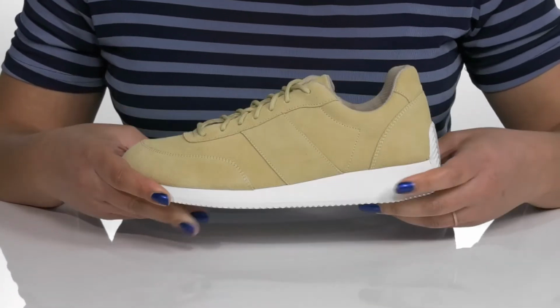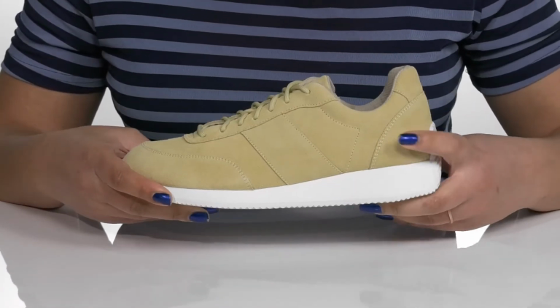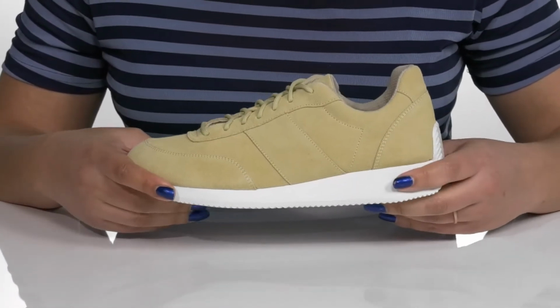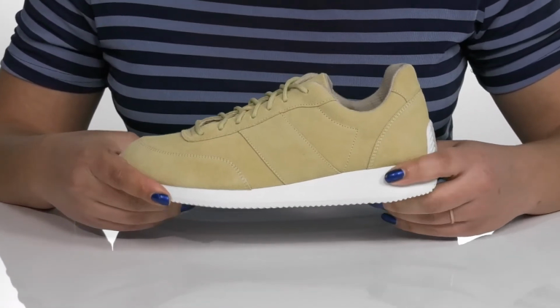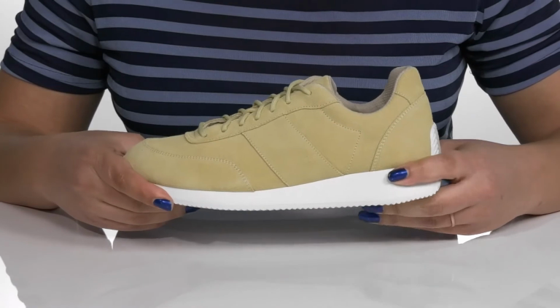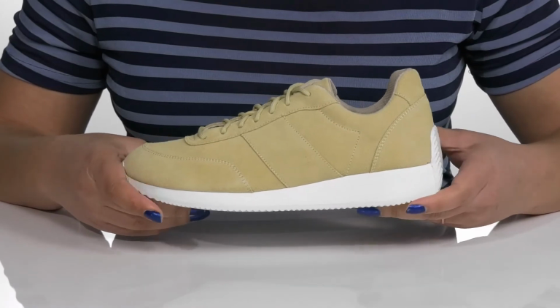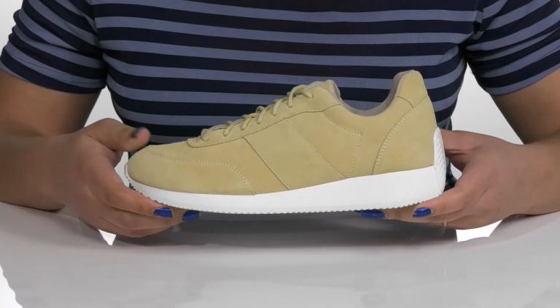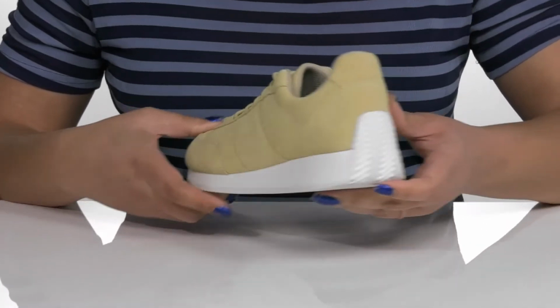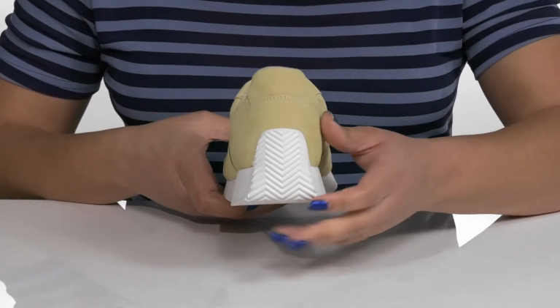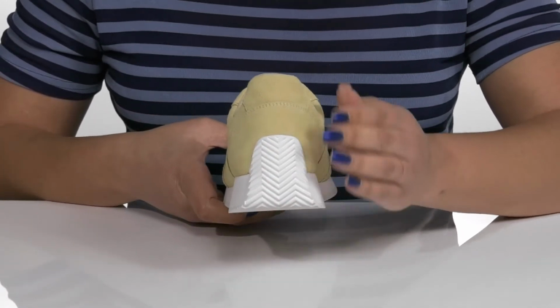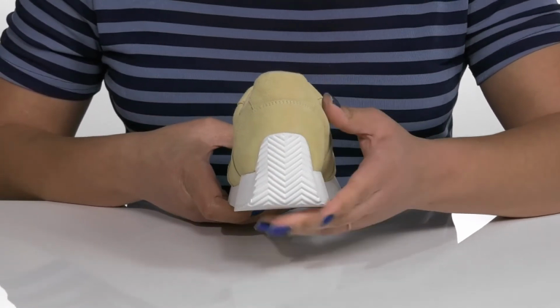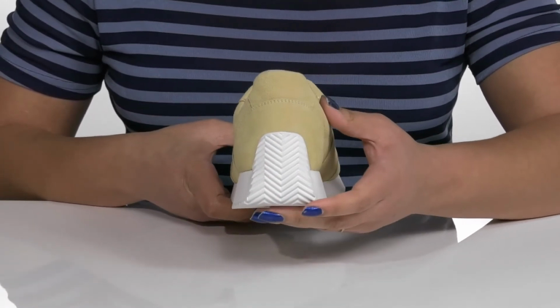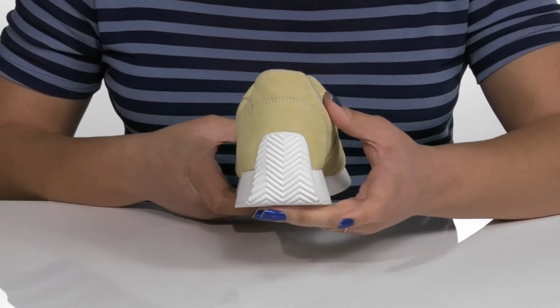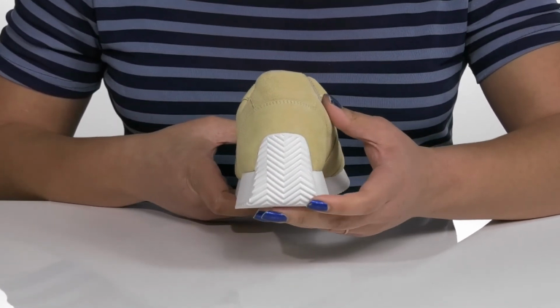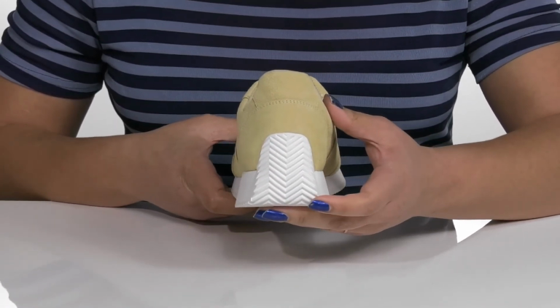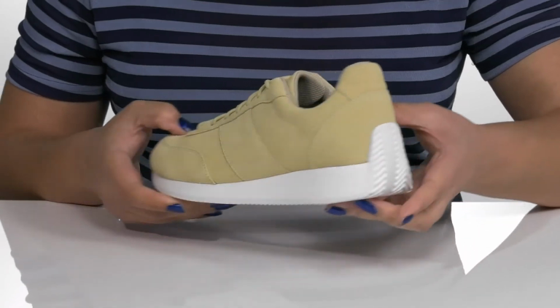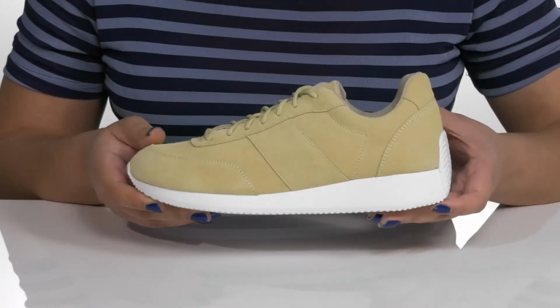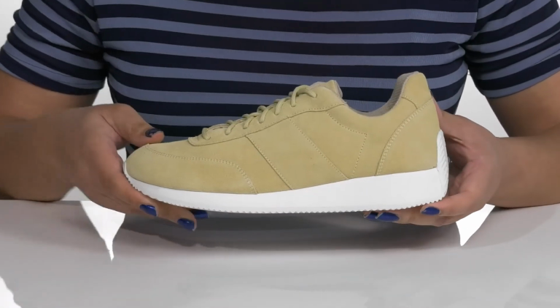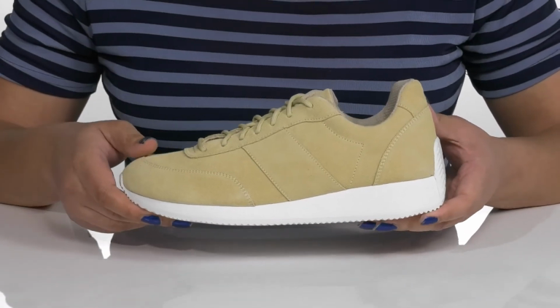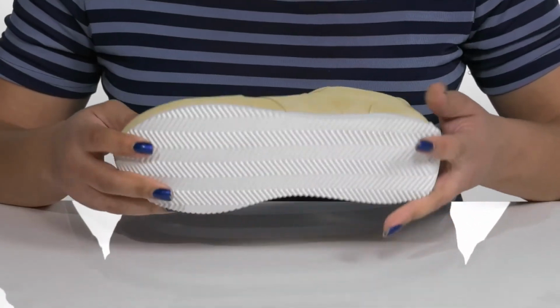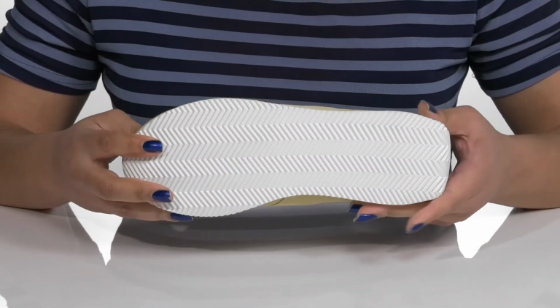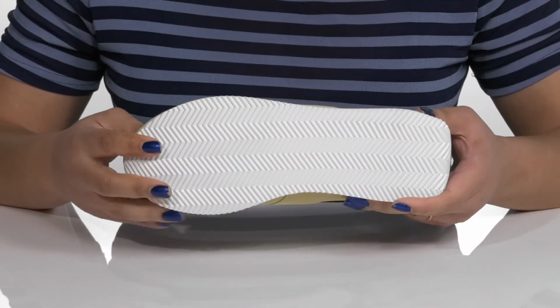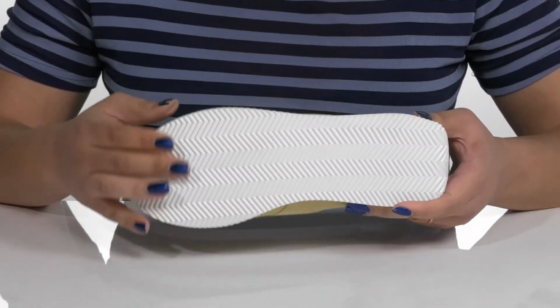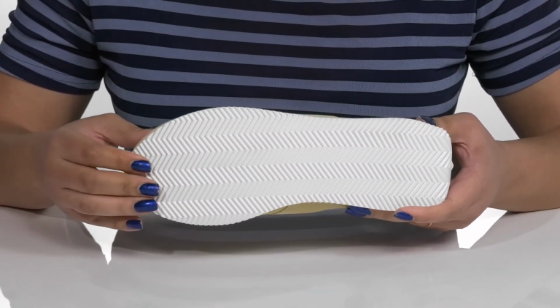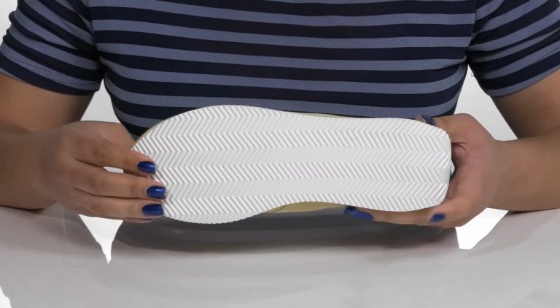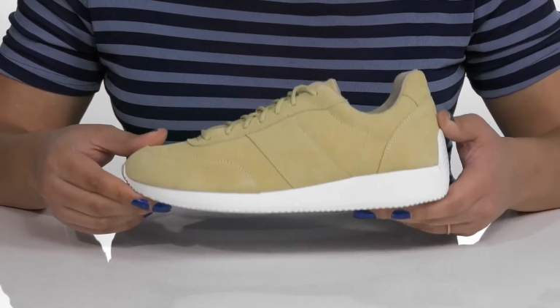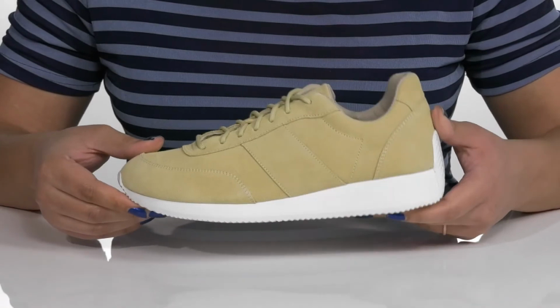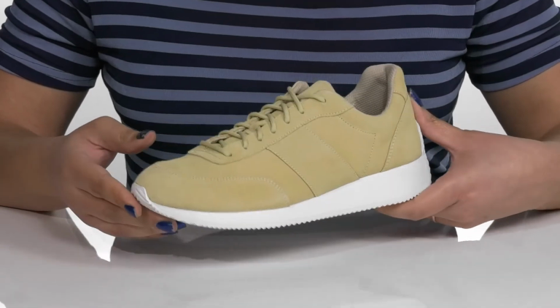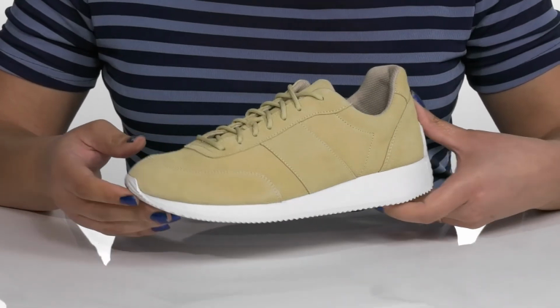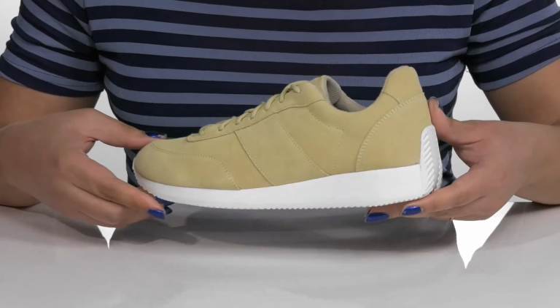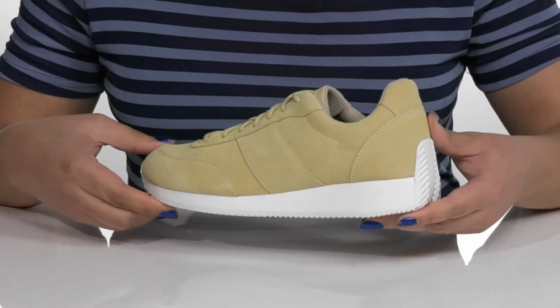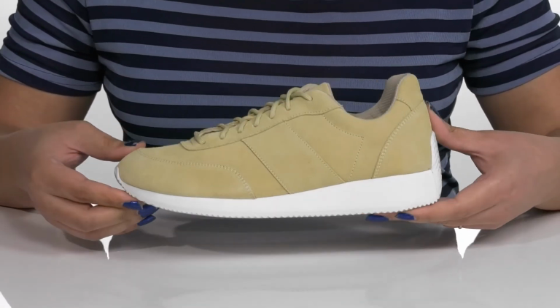The midsole adds contrast with a sturdy and durable build, and there is a cap over the back of the heel for added protection and durability. It's all on top of a durable rubber outsole that is grippy to keep you stable. Show these off in your favorite pair of denim.